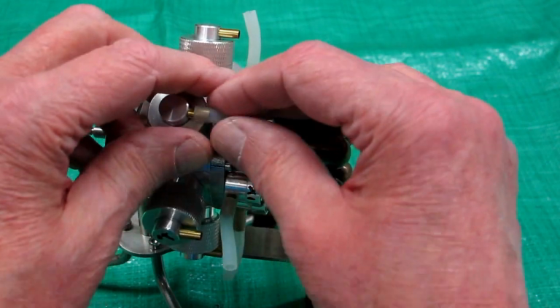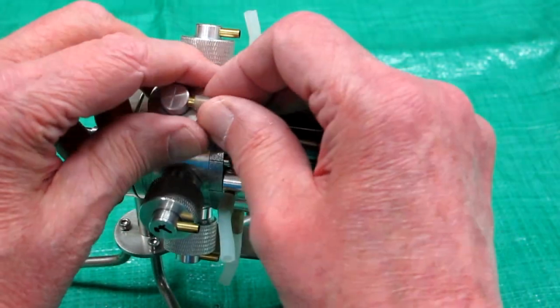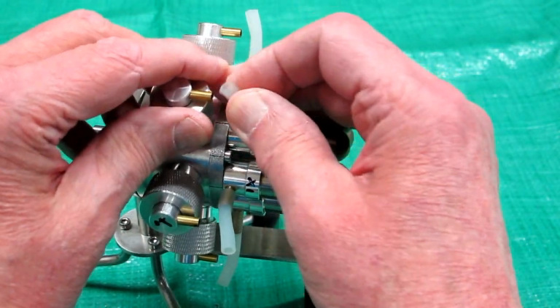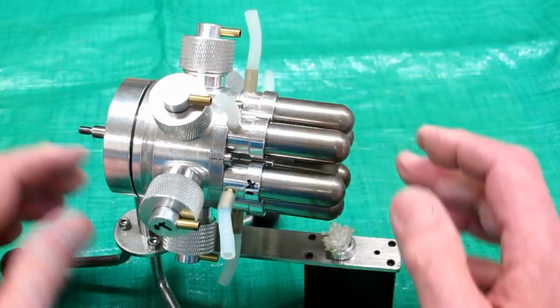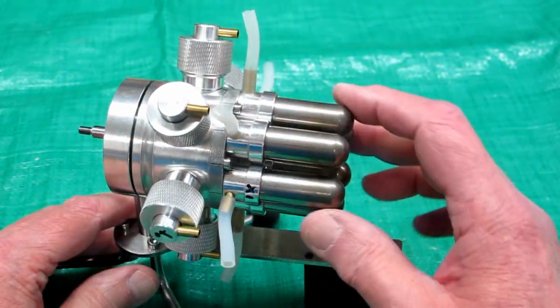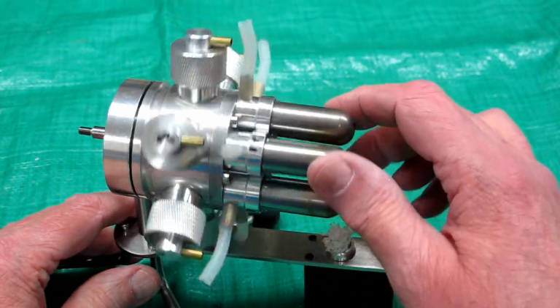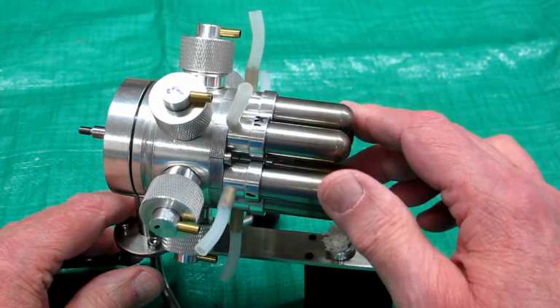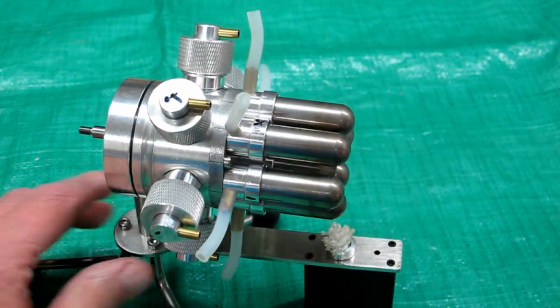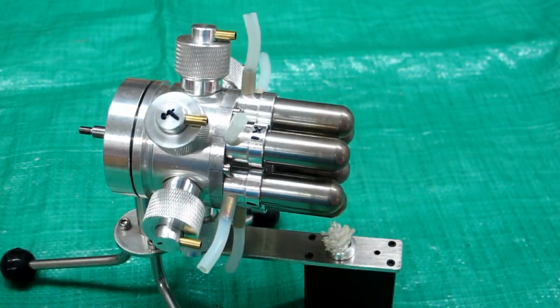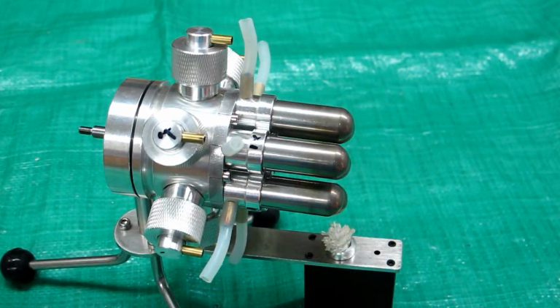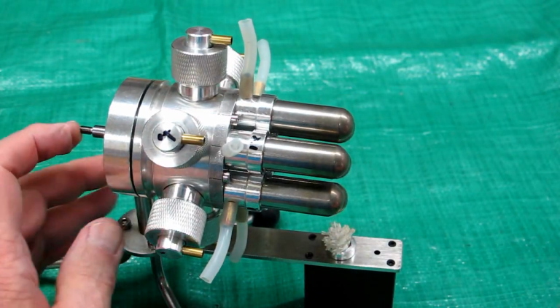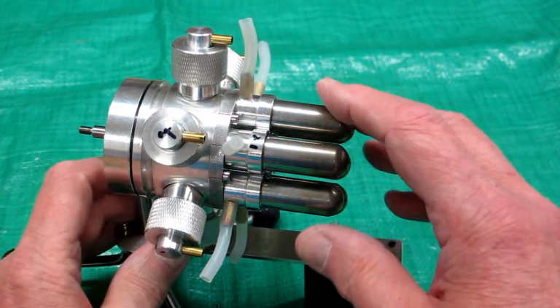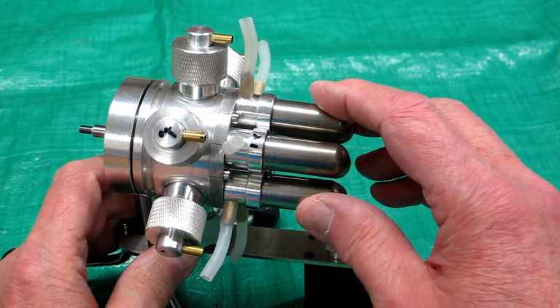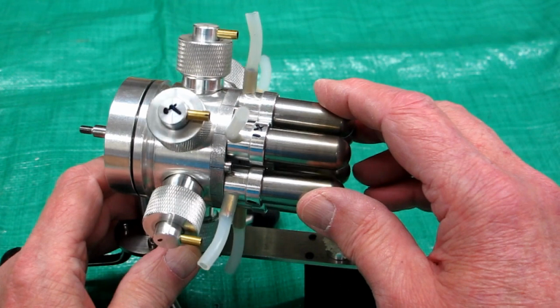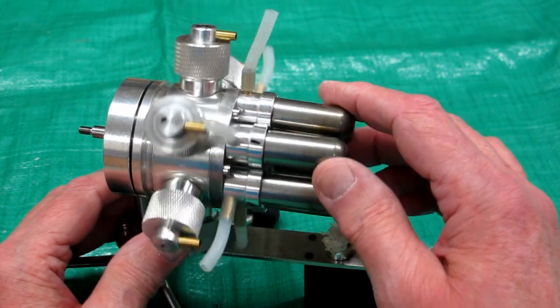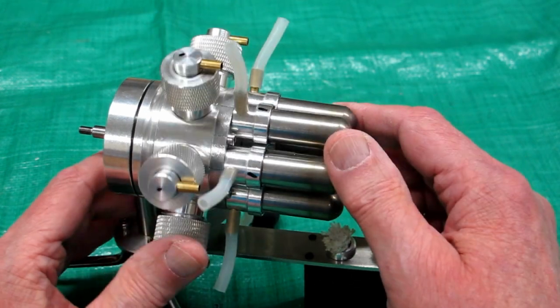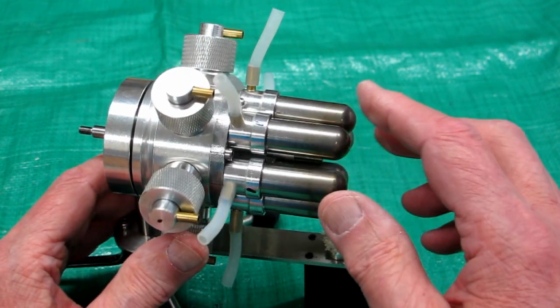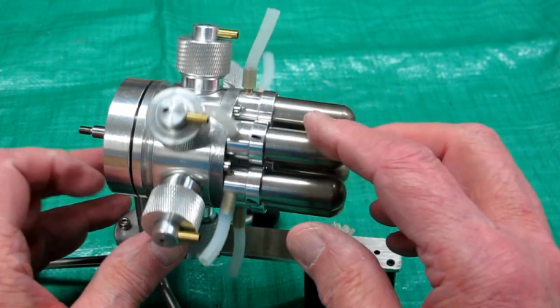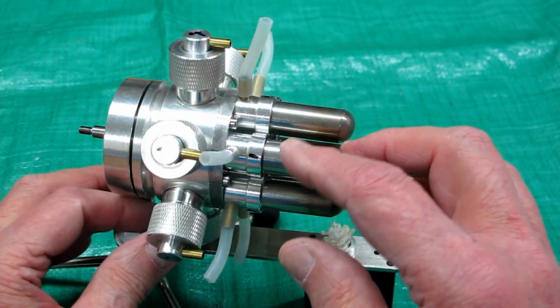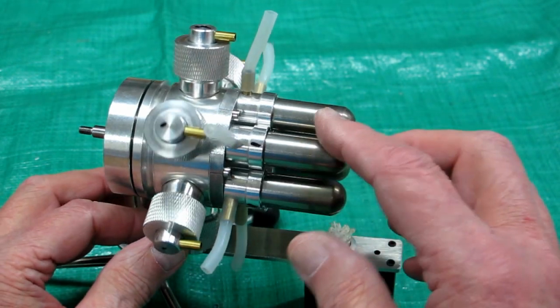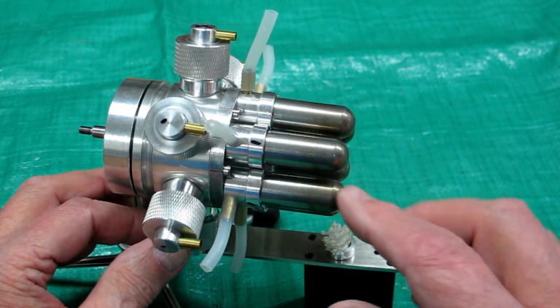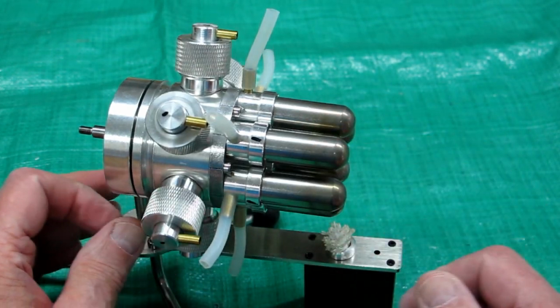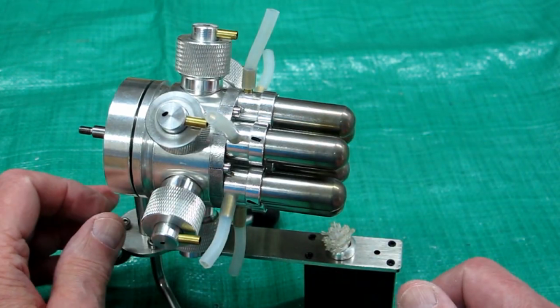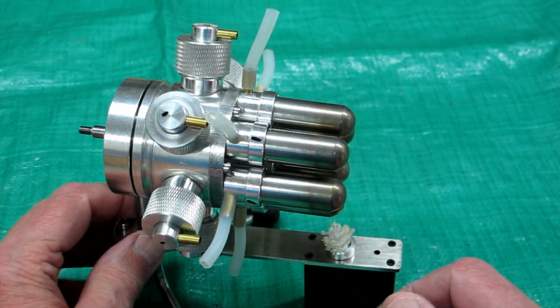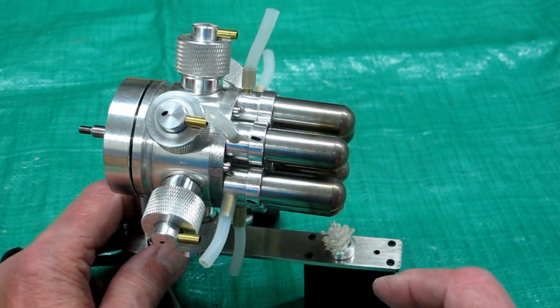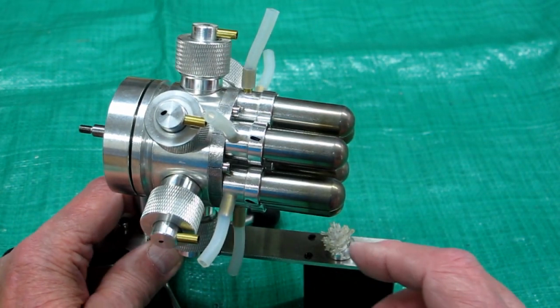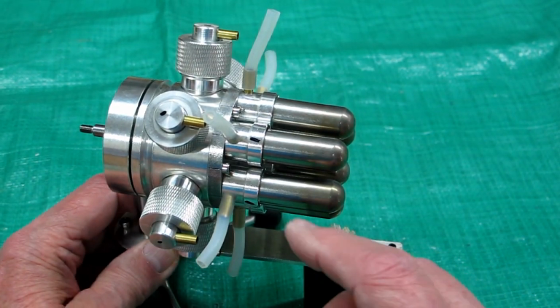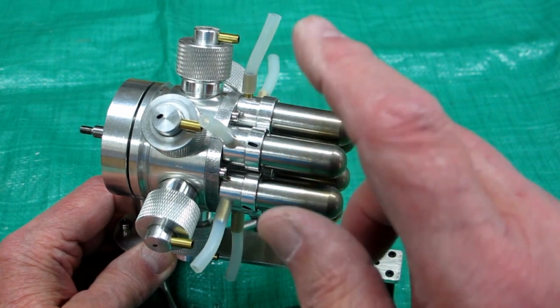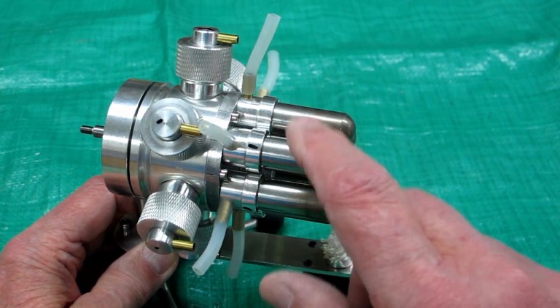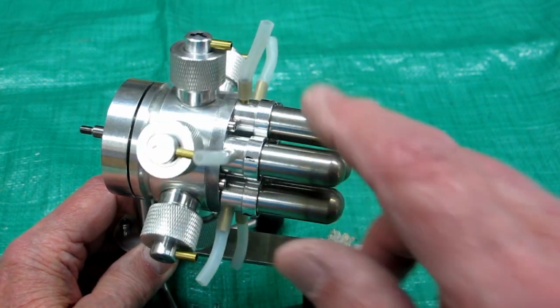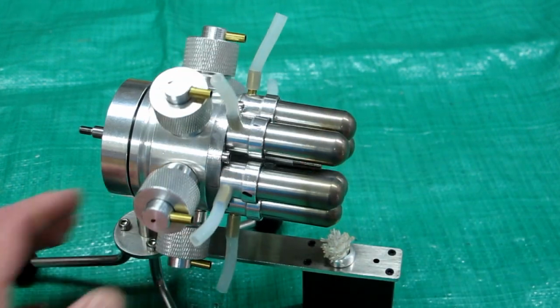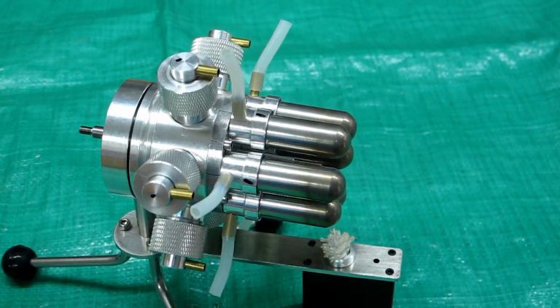So for some reason only three of the six displacers are going back and forth because of the action of the piston. Maybe it's got some dirt in here or whatever. As much as I don't want to, I'm going to take this hot end apart.